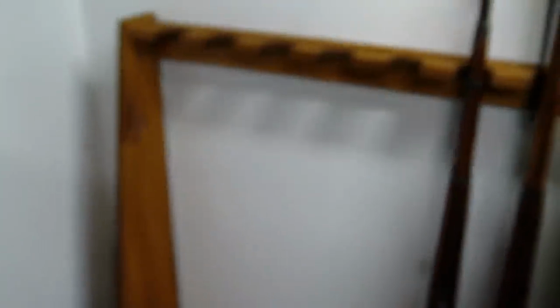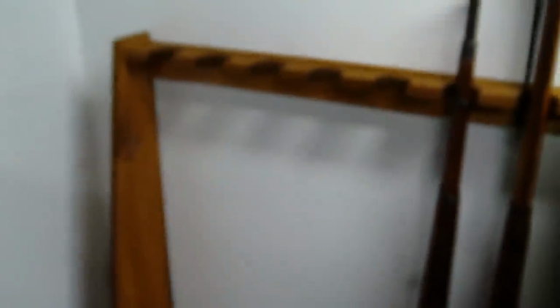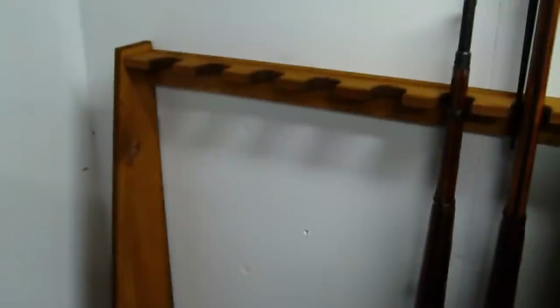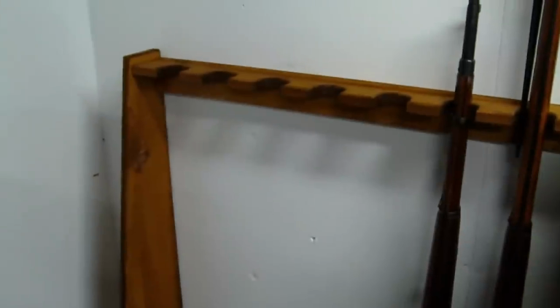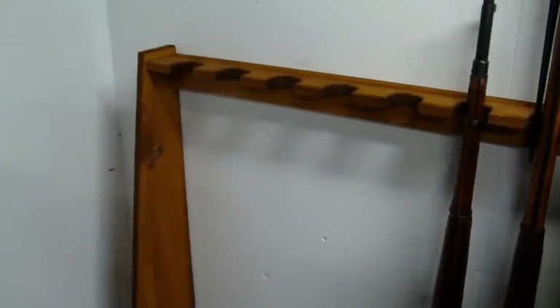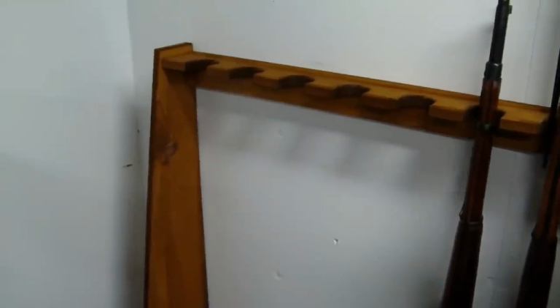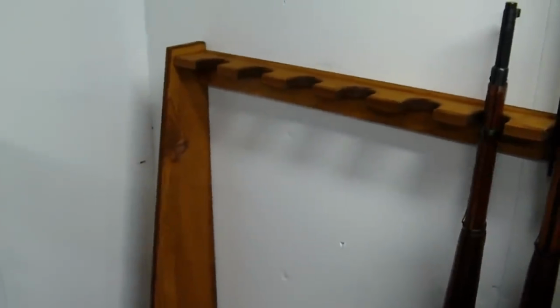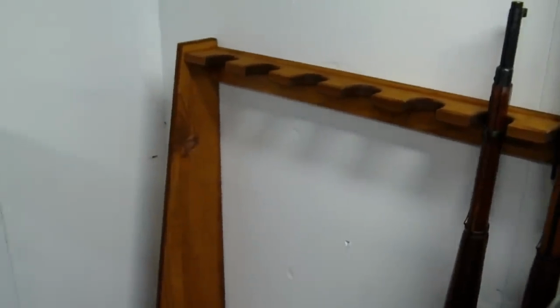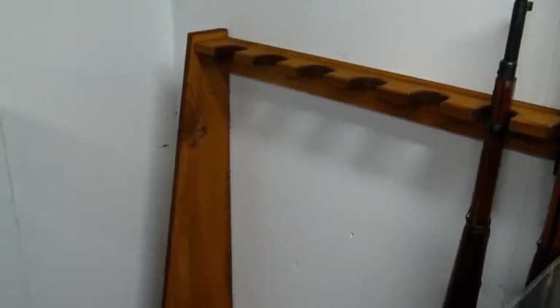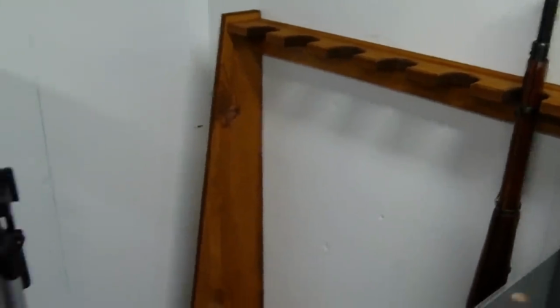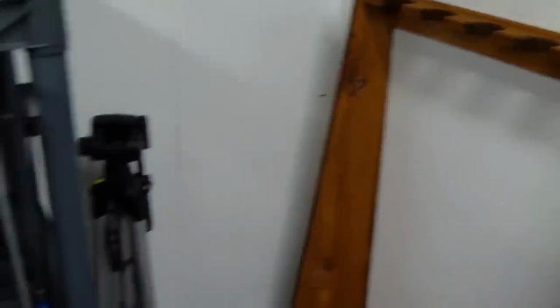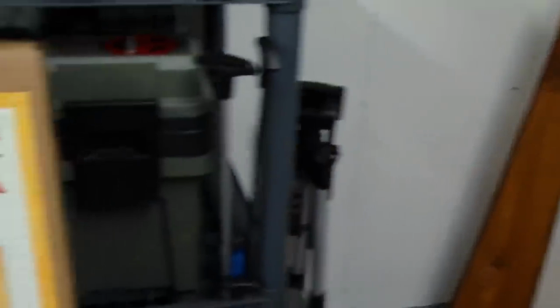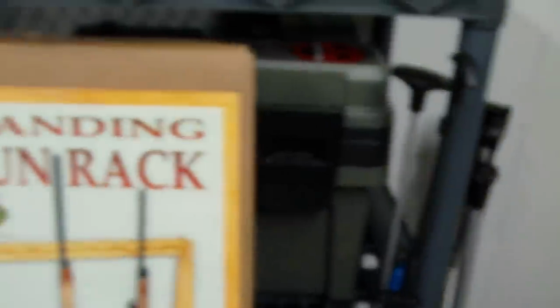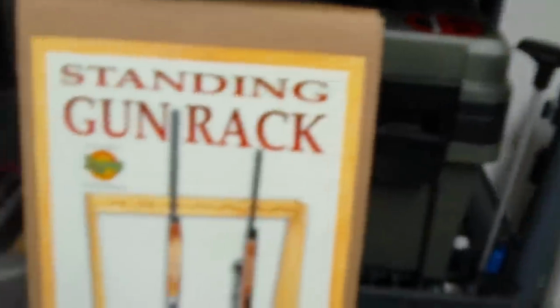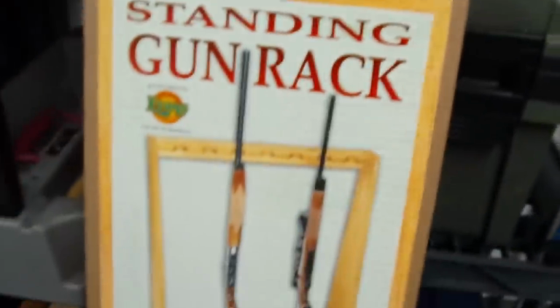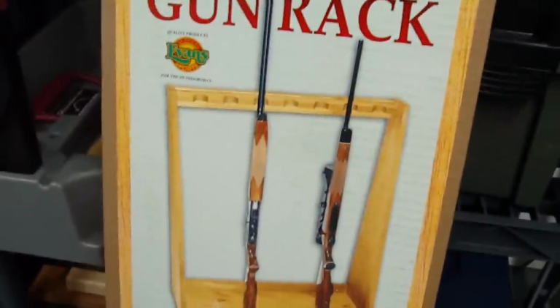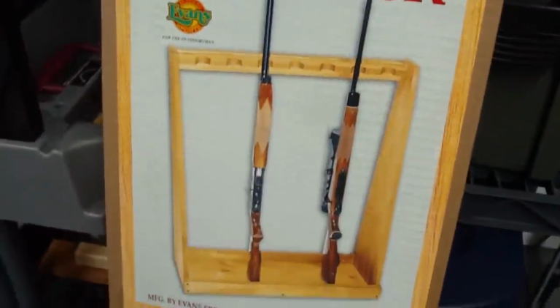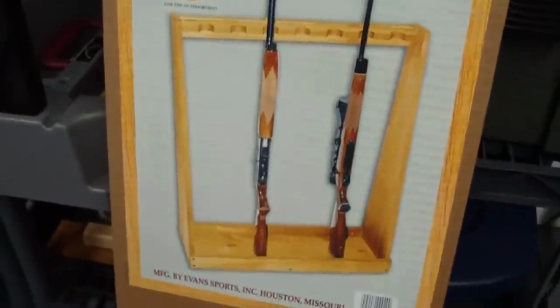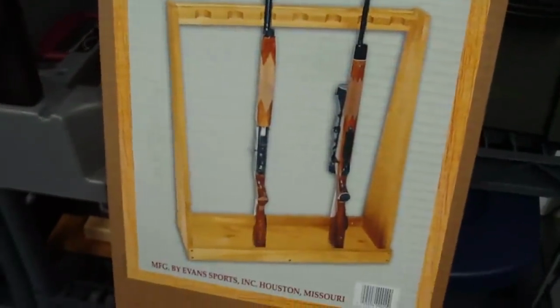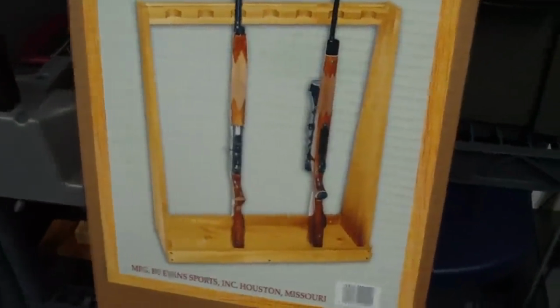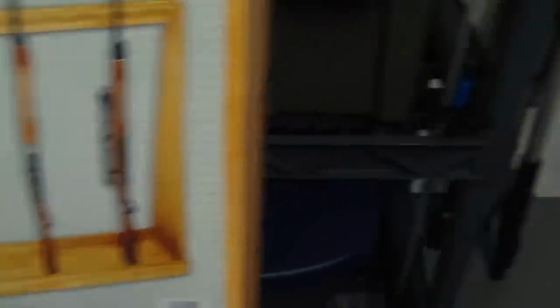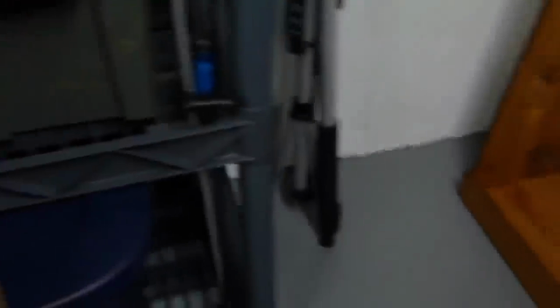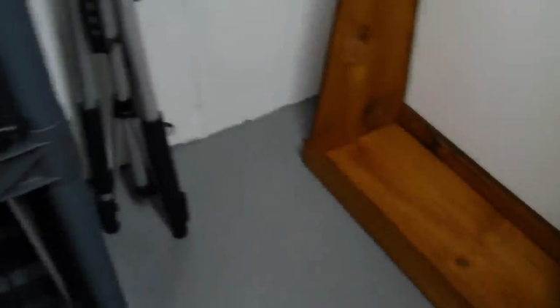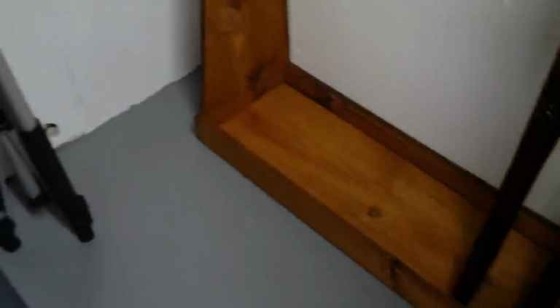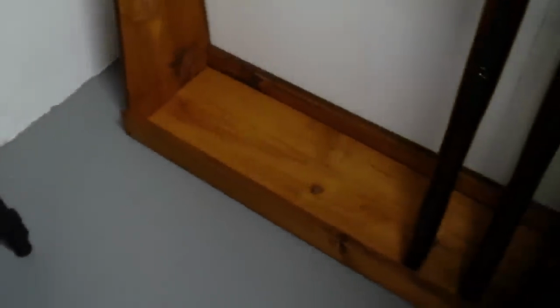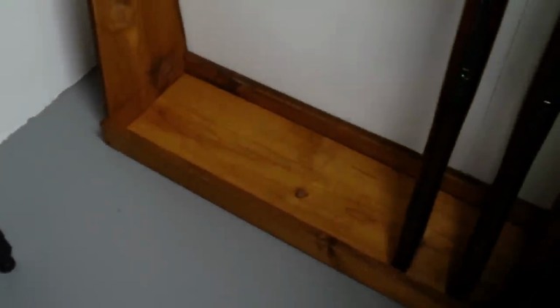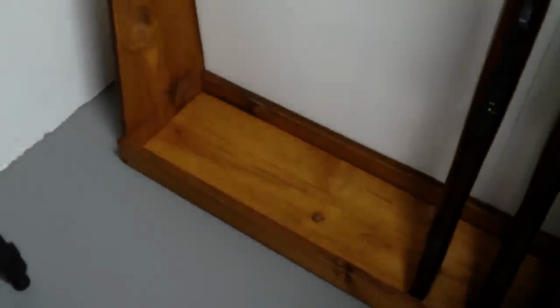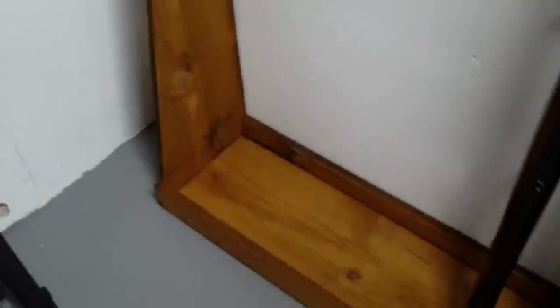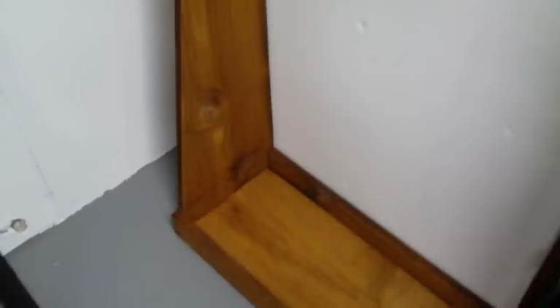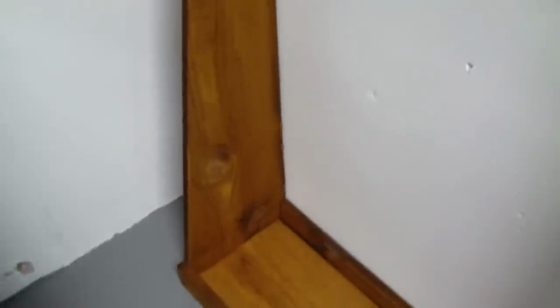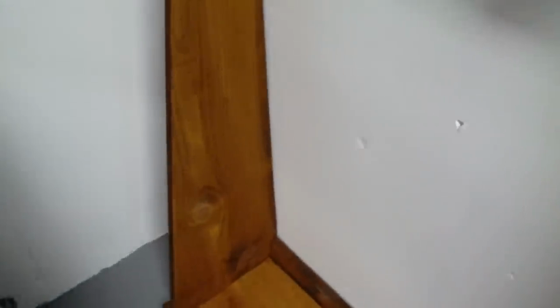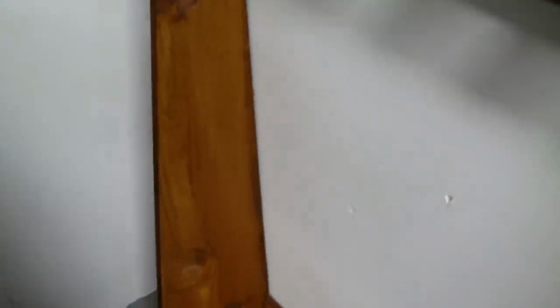I originally thought it would come in more of a lighter color. The picture on the internet and even on the box has kind of a lighter color wood to it, but it did come out more of a darker stain color.